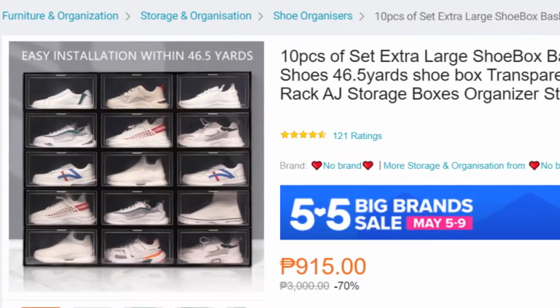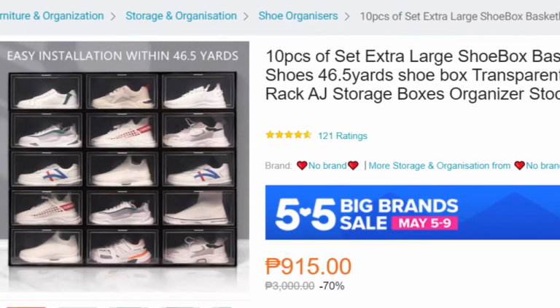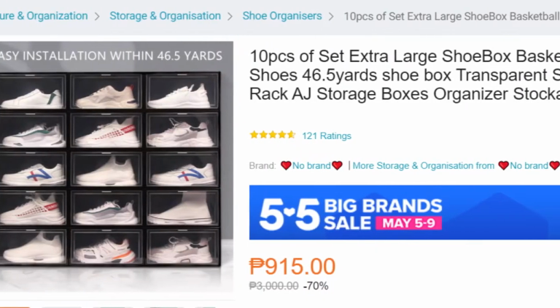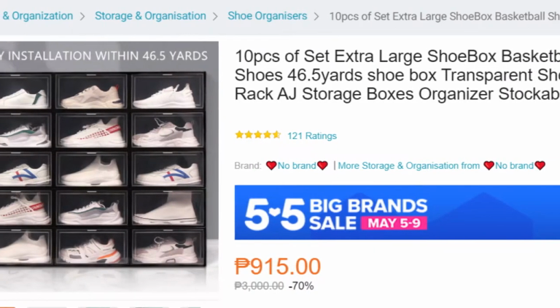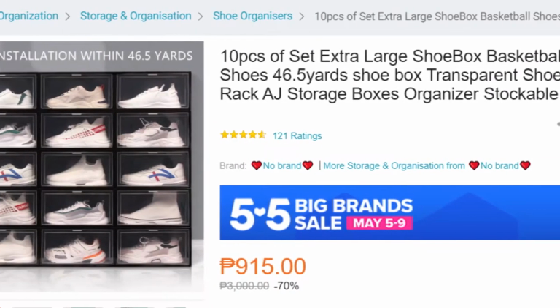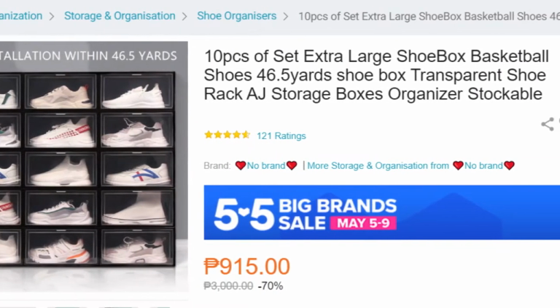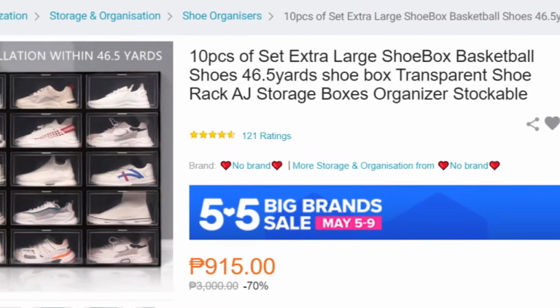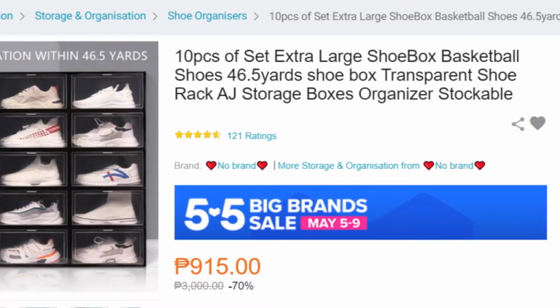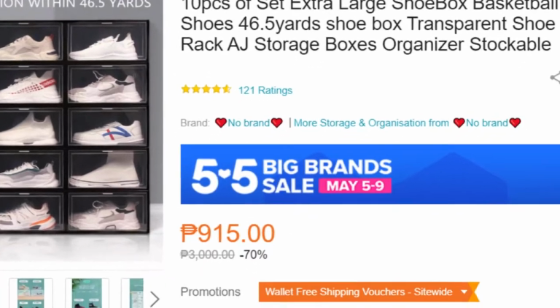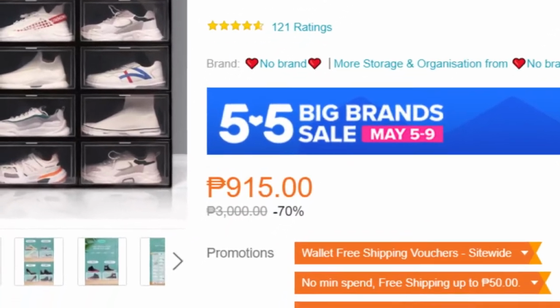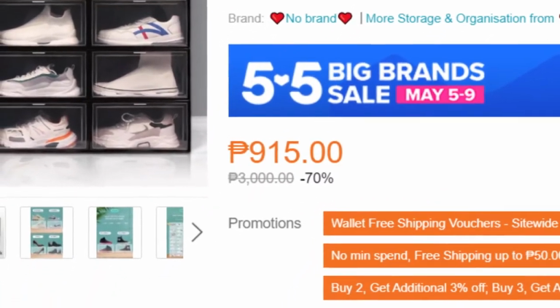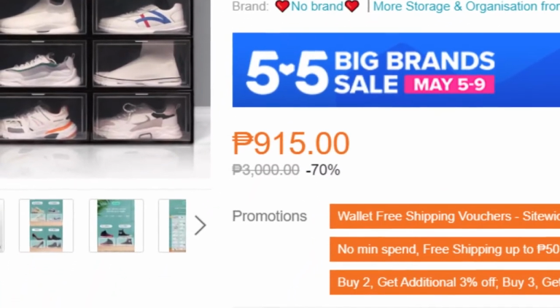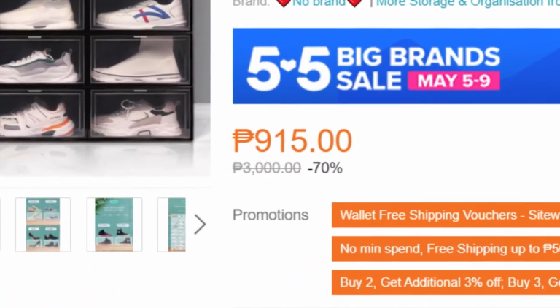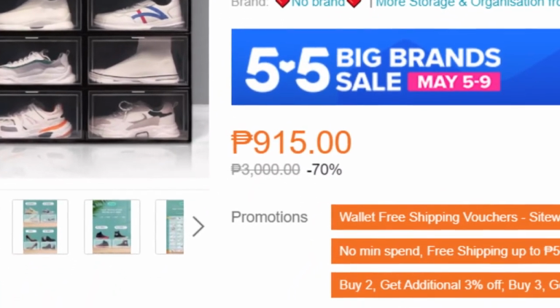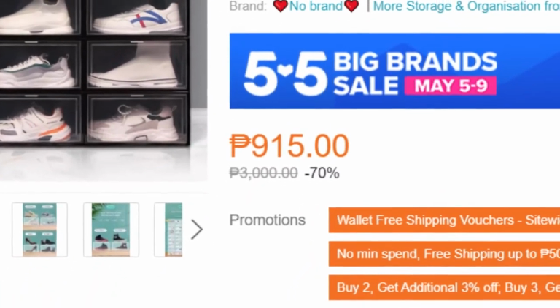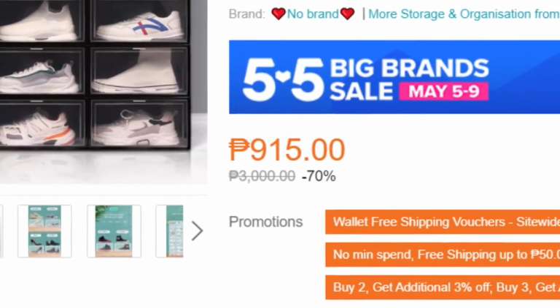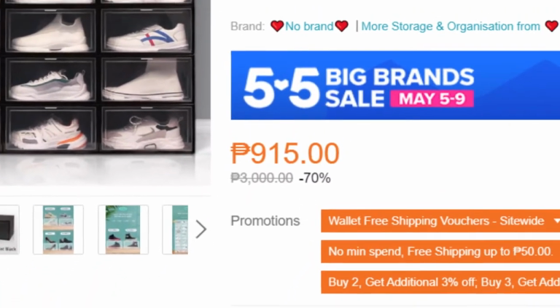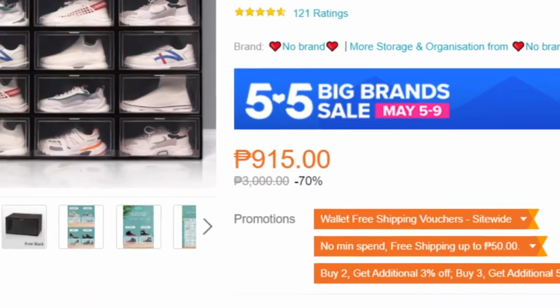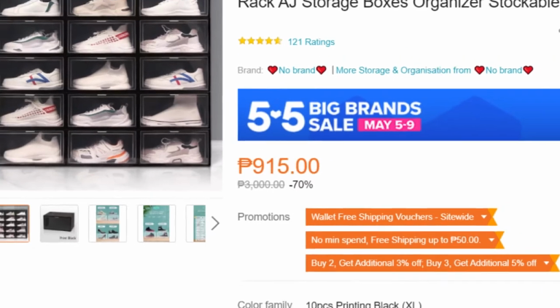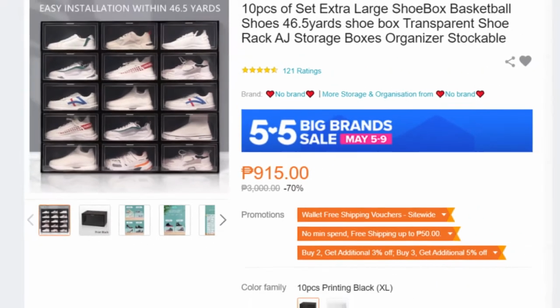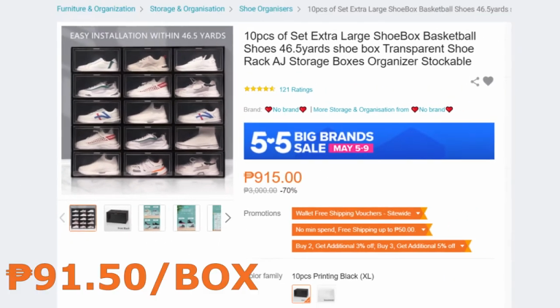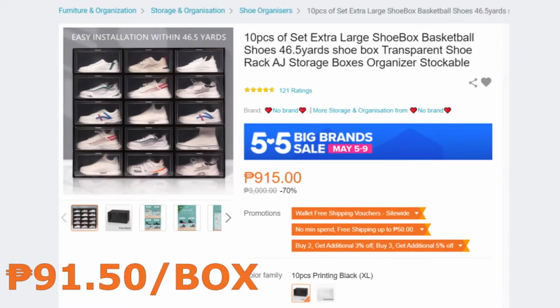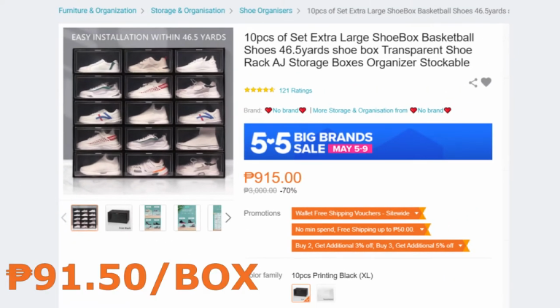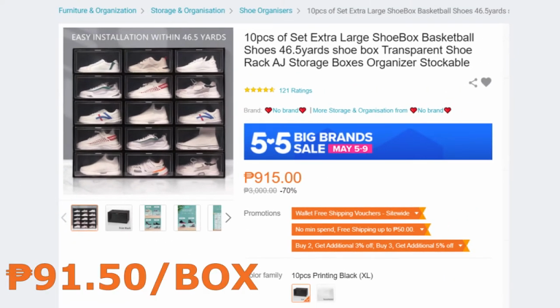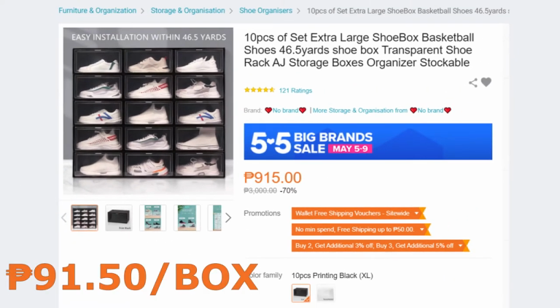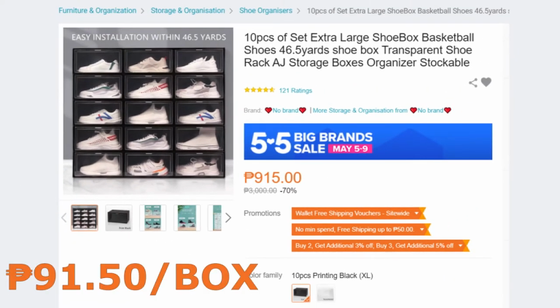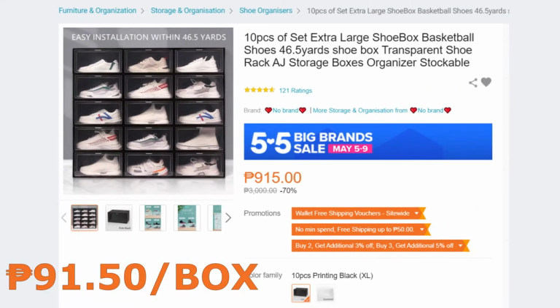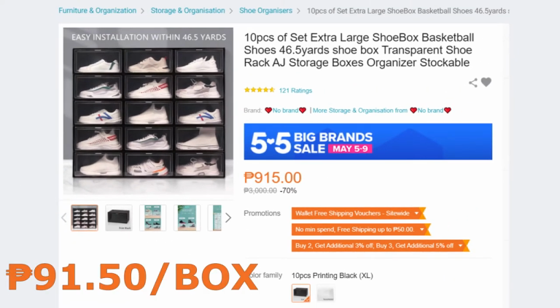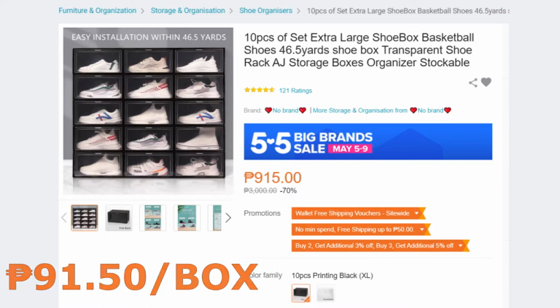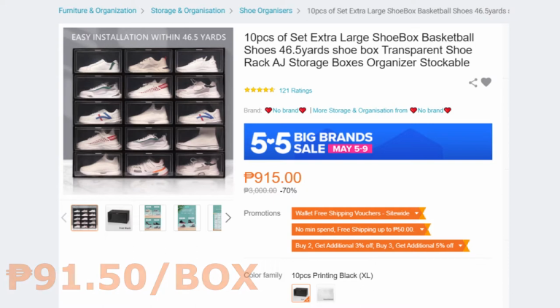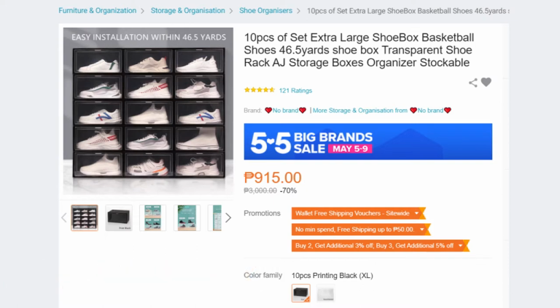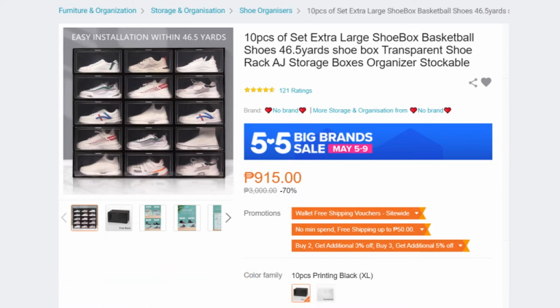Also, this specific listing was selling a 10-piece set for only 915 pesos, shipping cost not included. Therefore, a single box cost 91 pesos and 50 cents, which I found cheaper compared with other listings of the same design.